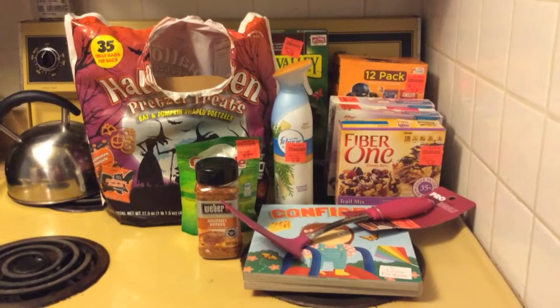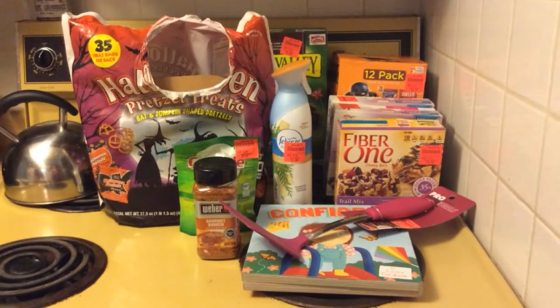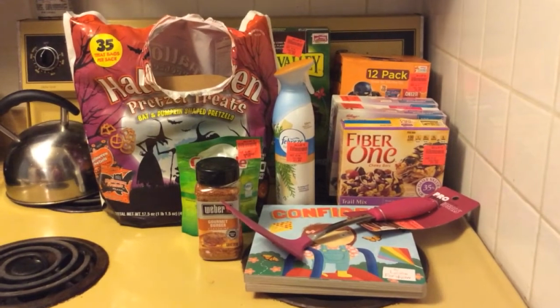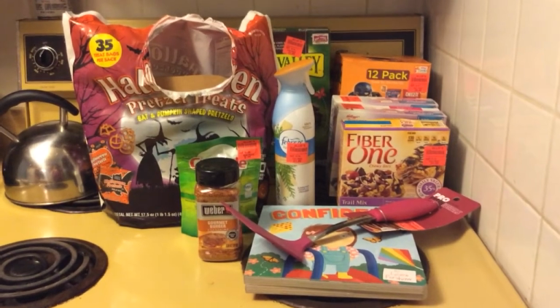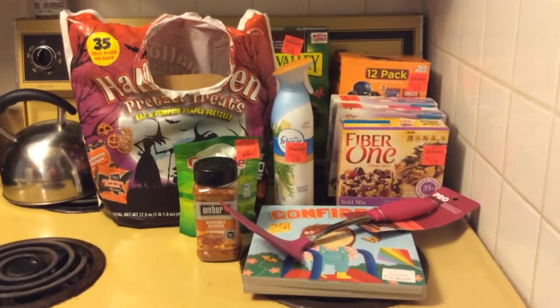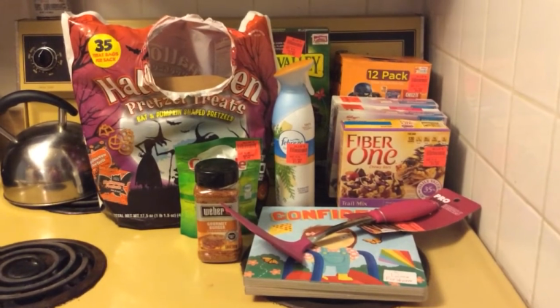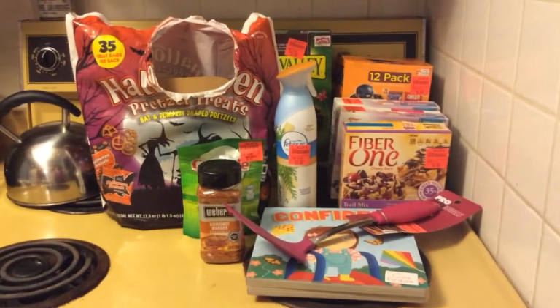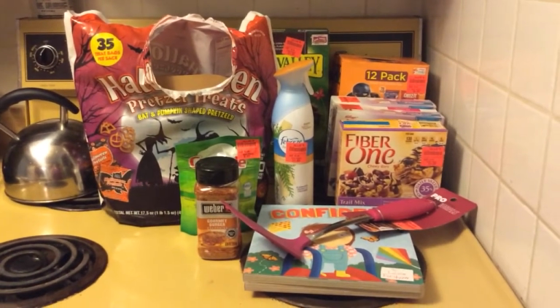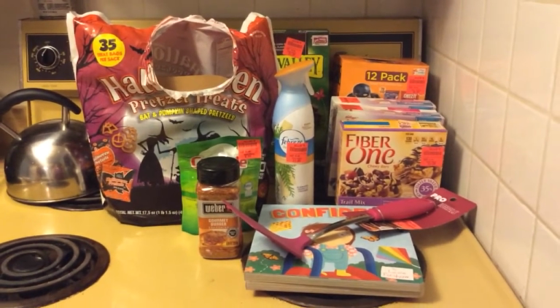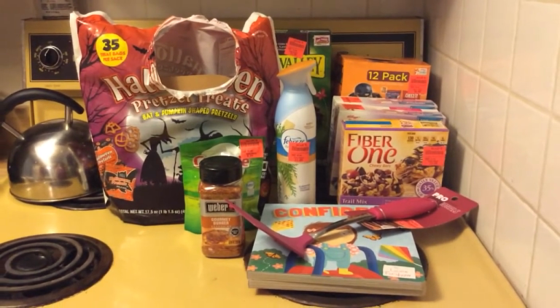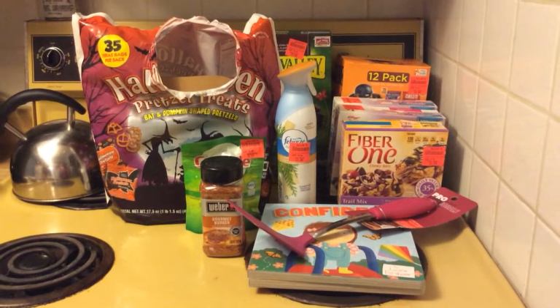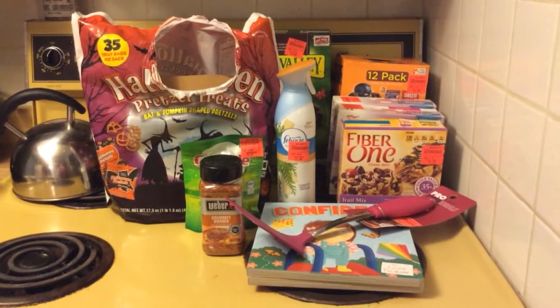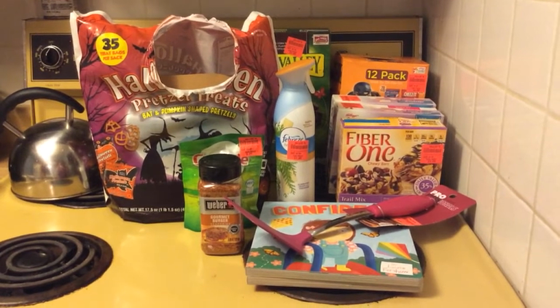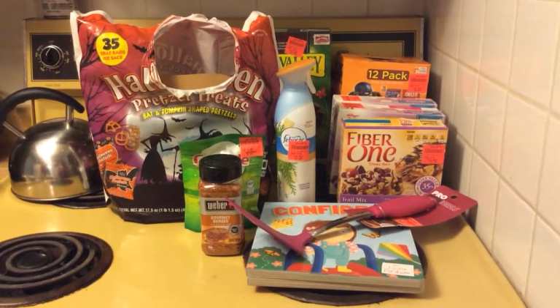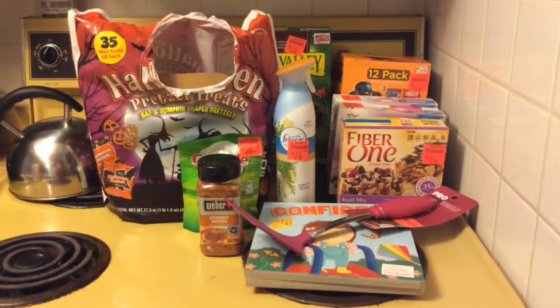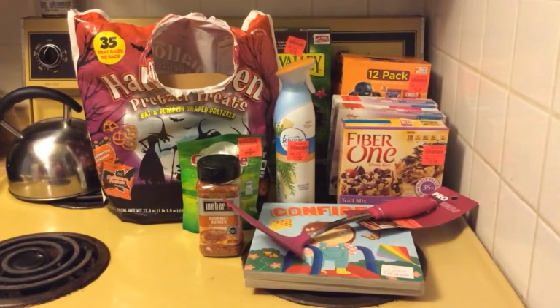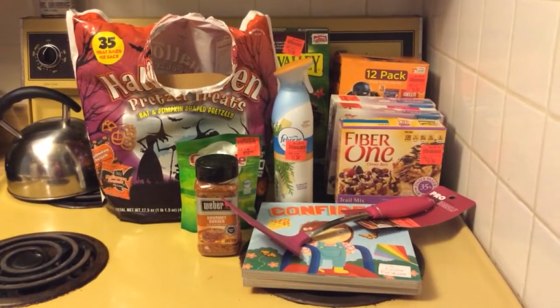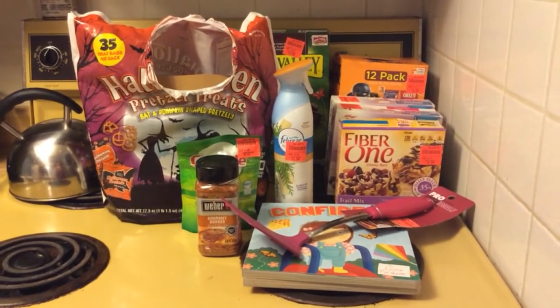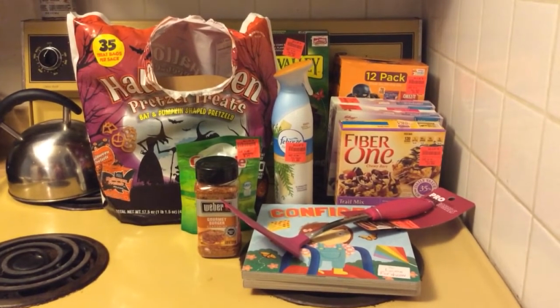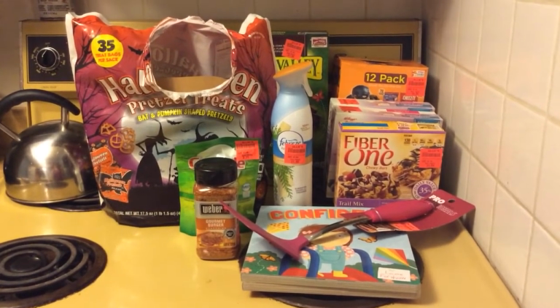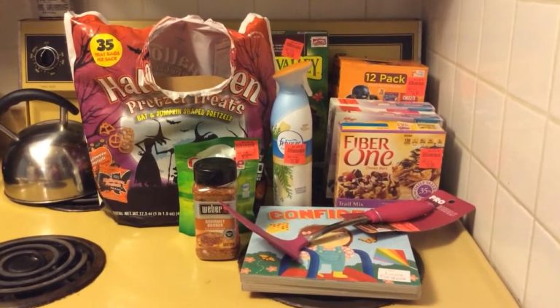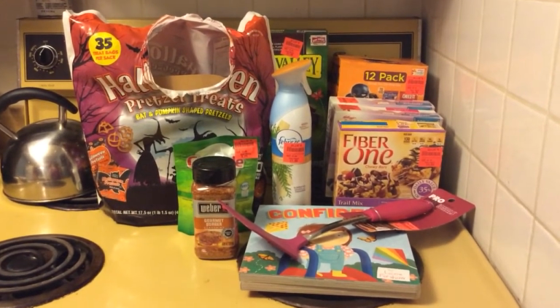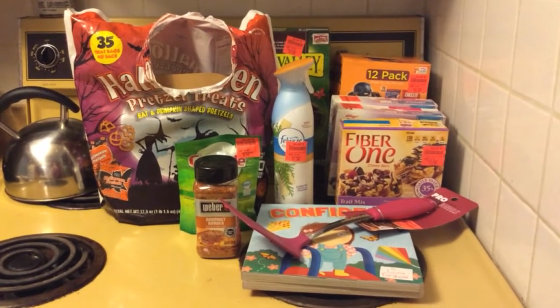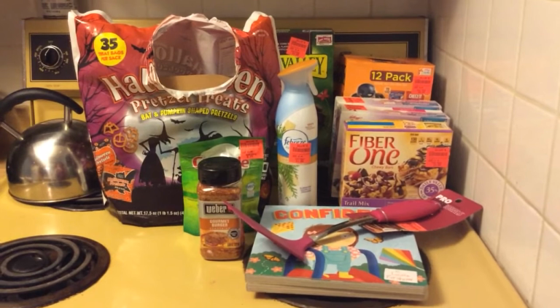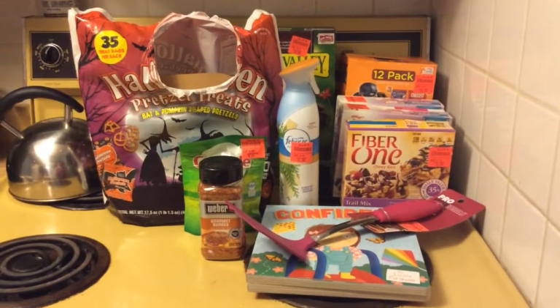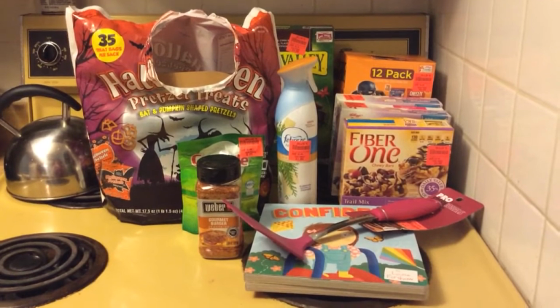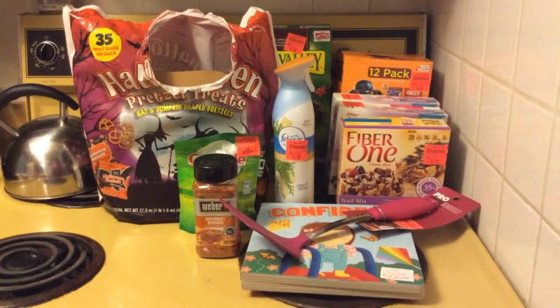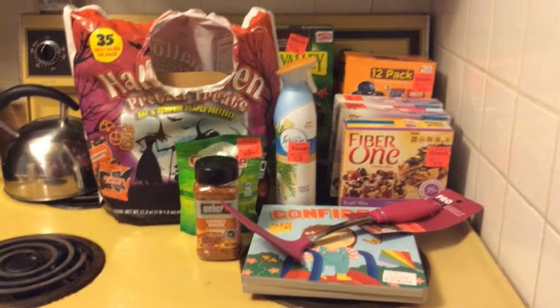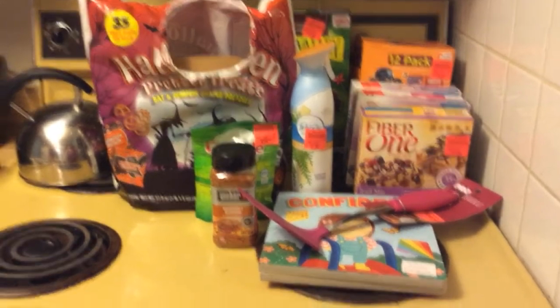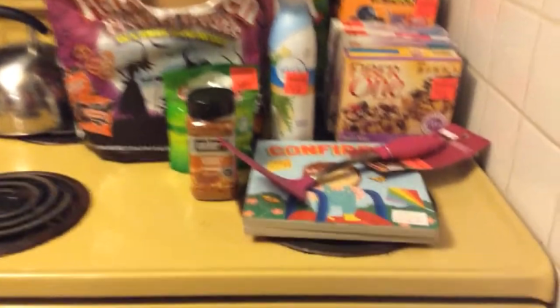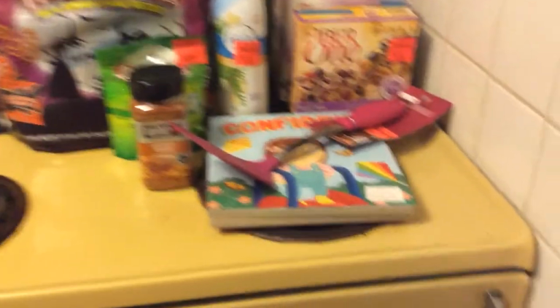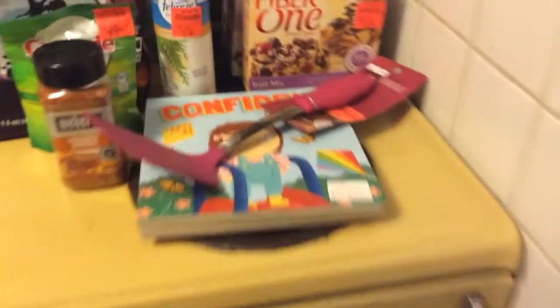Hey guys and welcome to my first ever haul video. This isn't a very big one. We just went to Ollie's and grabbed a few things, so this isn't like a big grocery haul or anything like that. But I wanted to show you guys what I got and I'll just start down here.